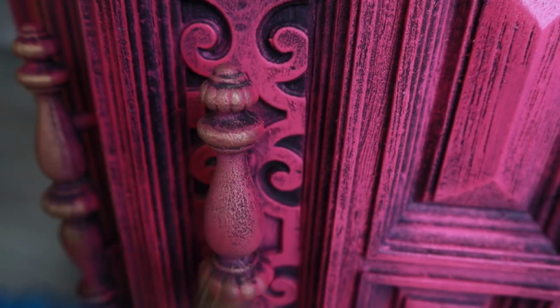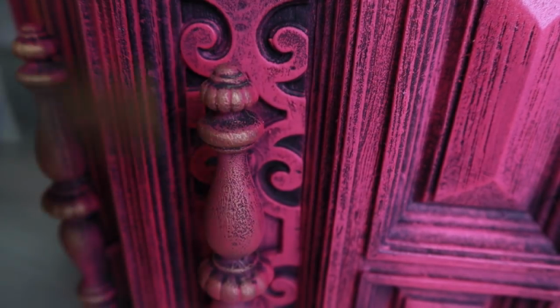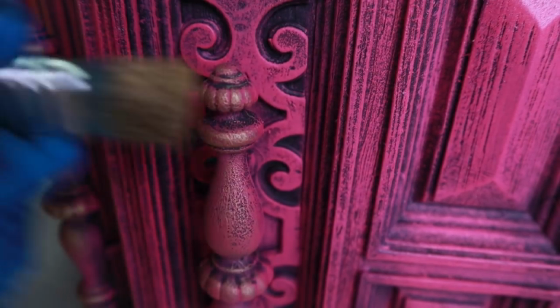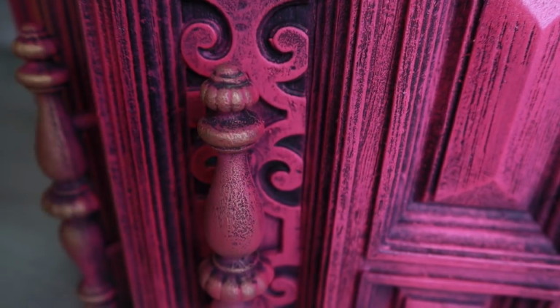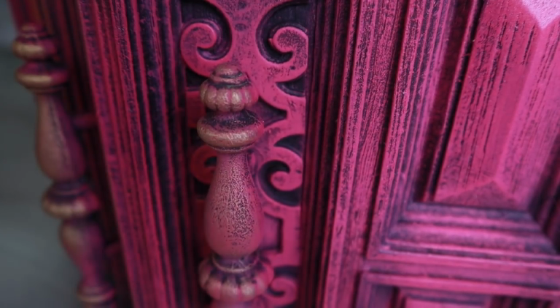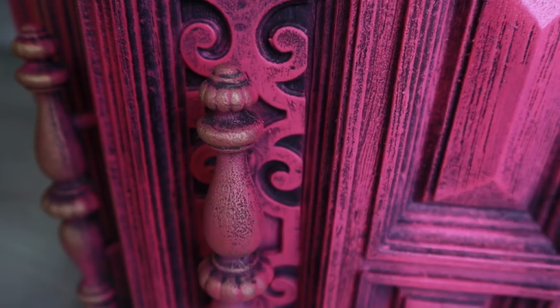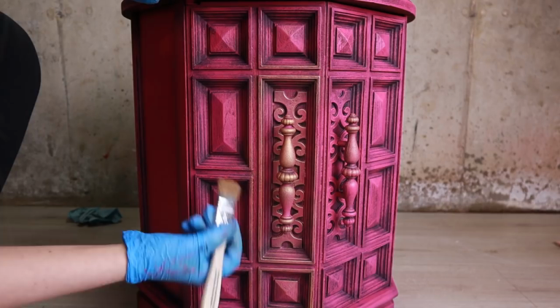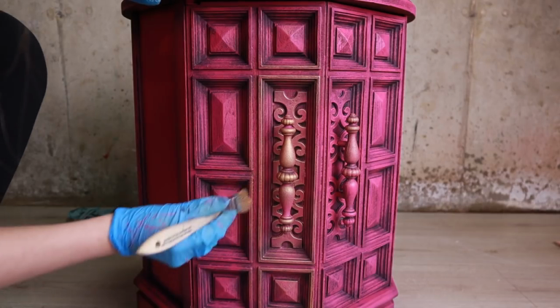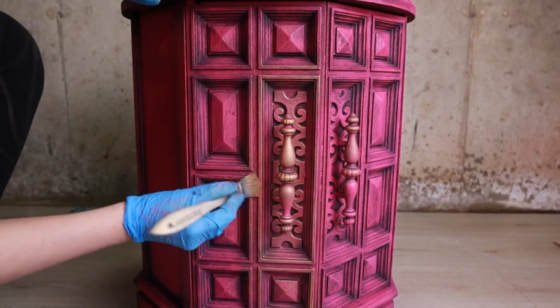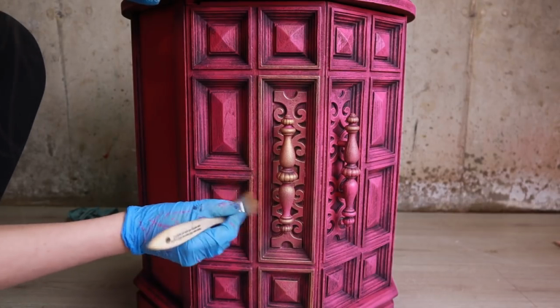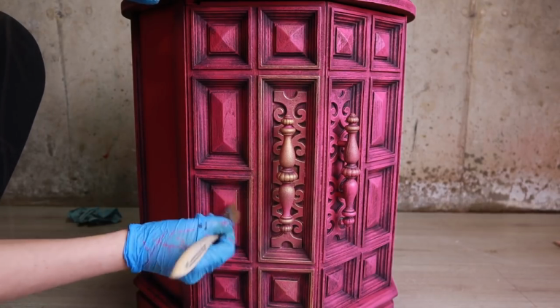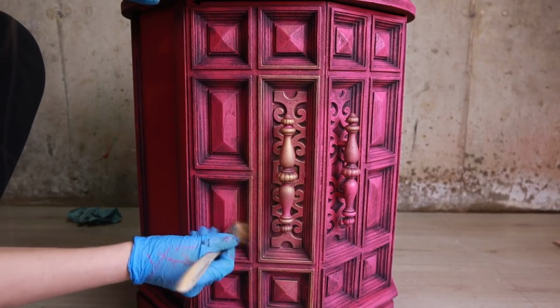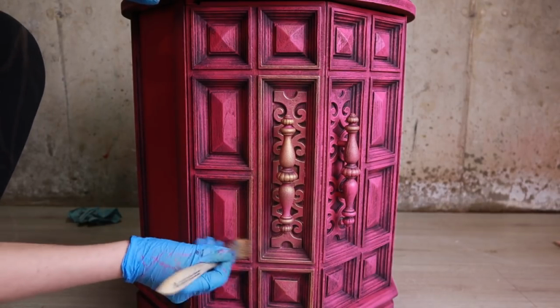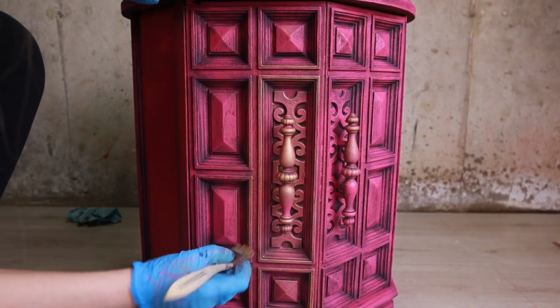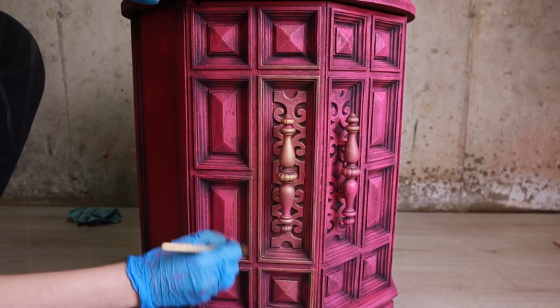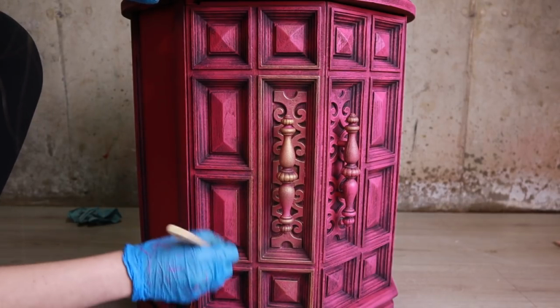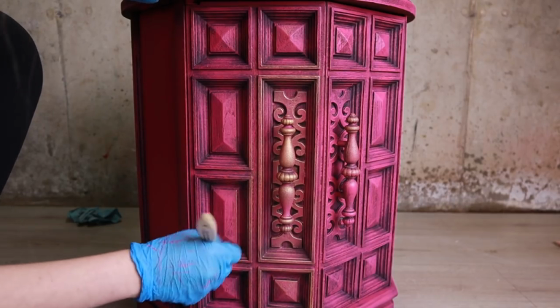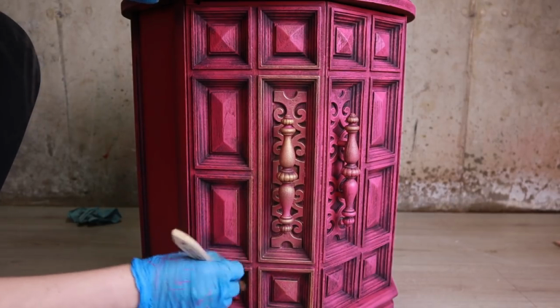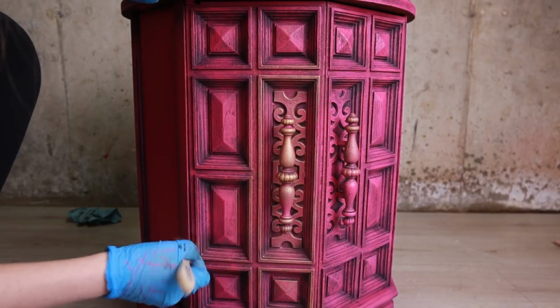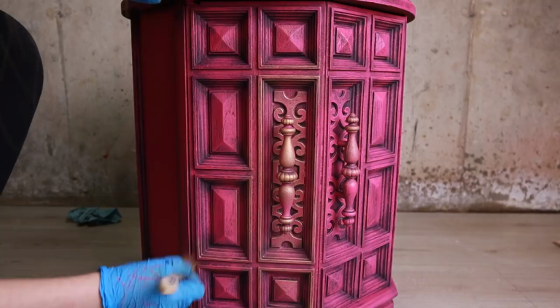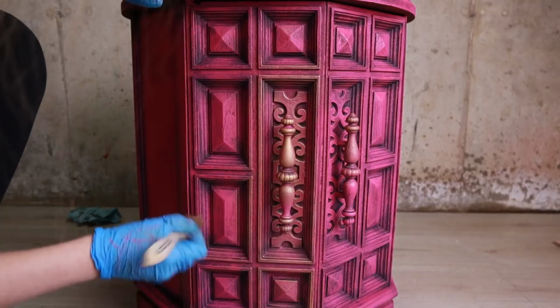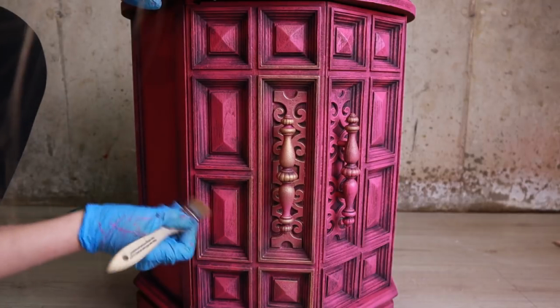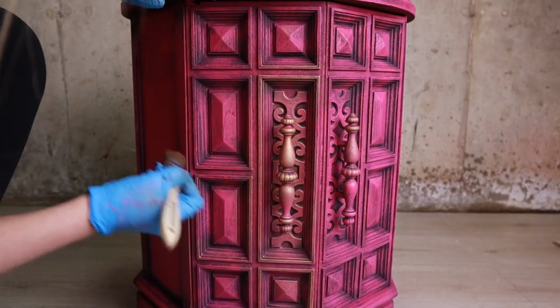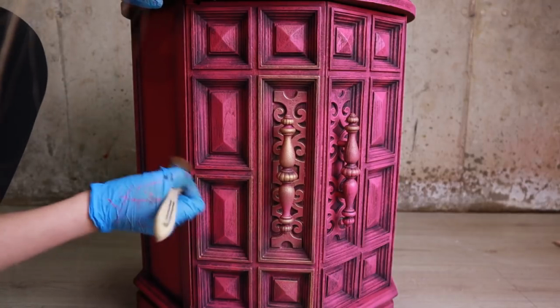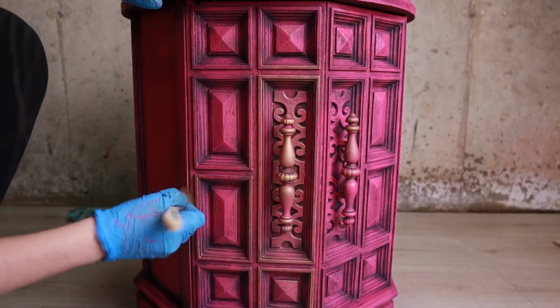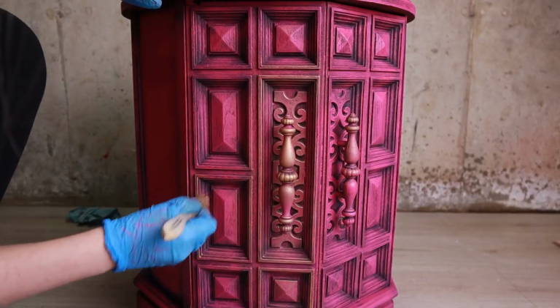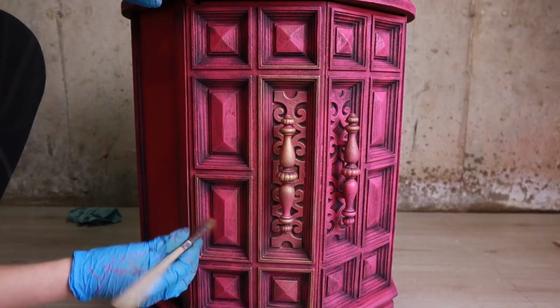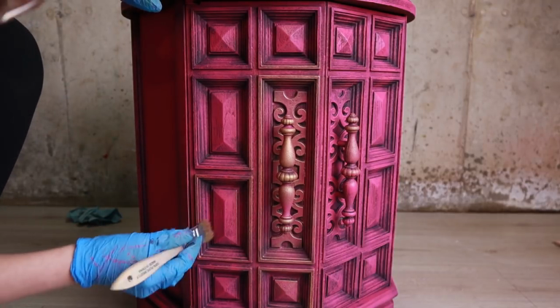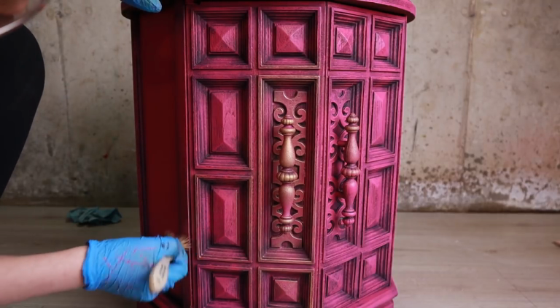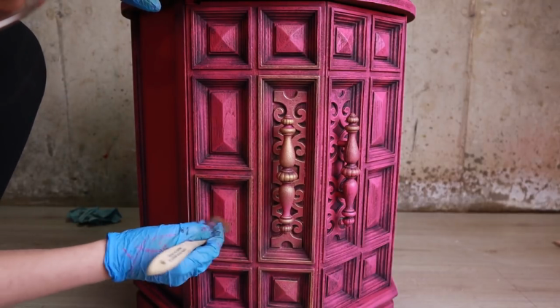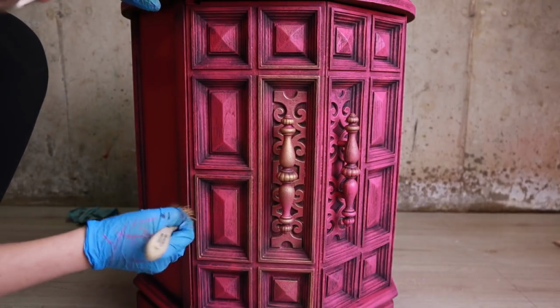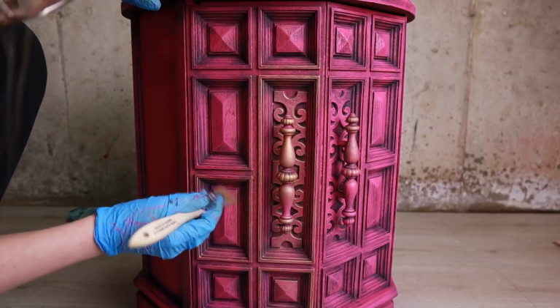I went around with my gilding wax, applying it wherever I wanted it — mainly details, corners, and hardware.